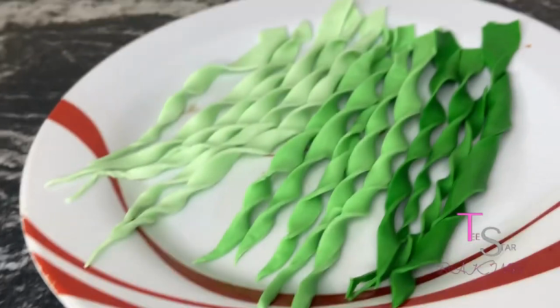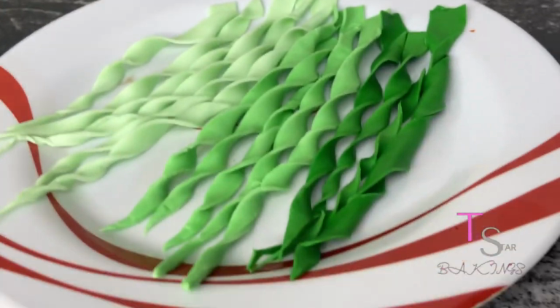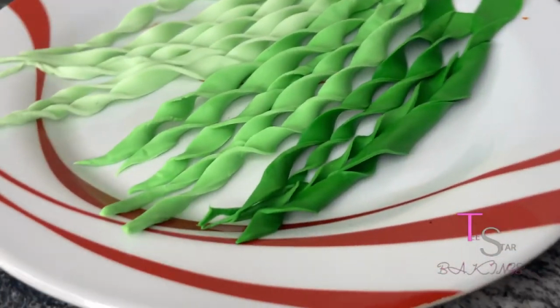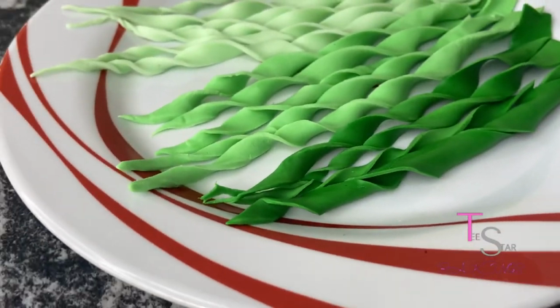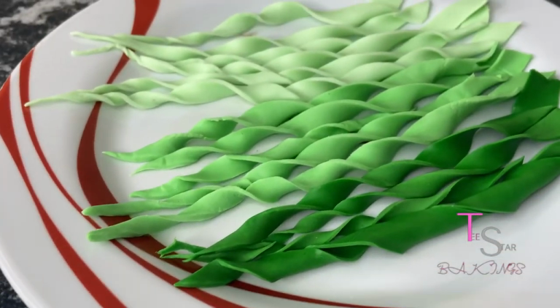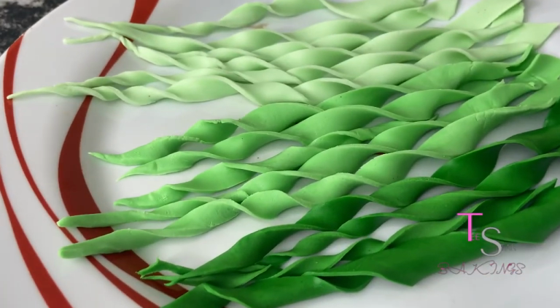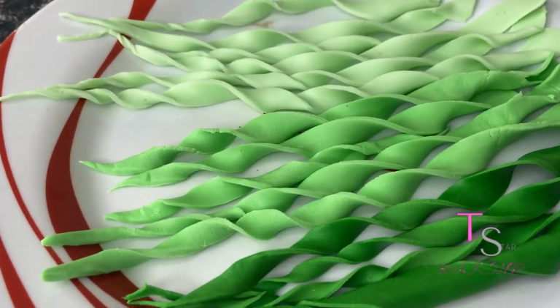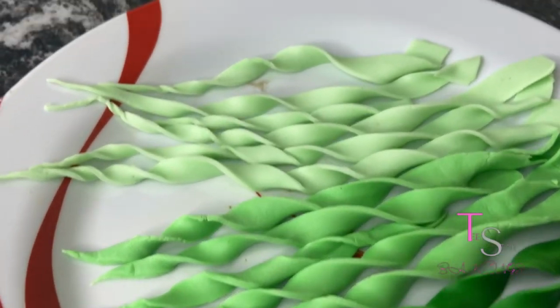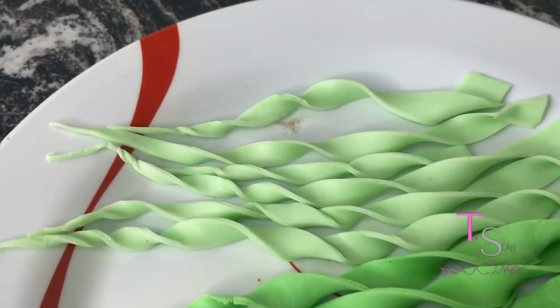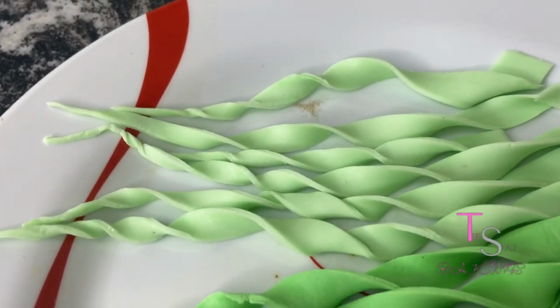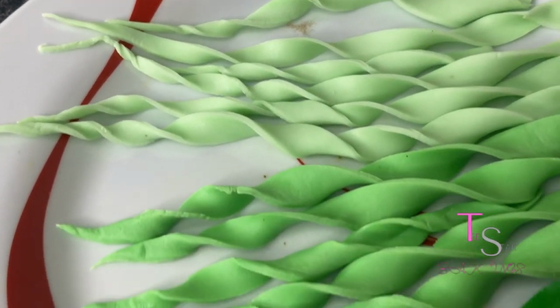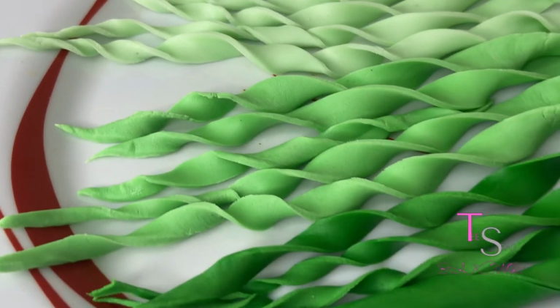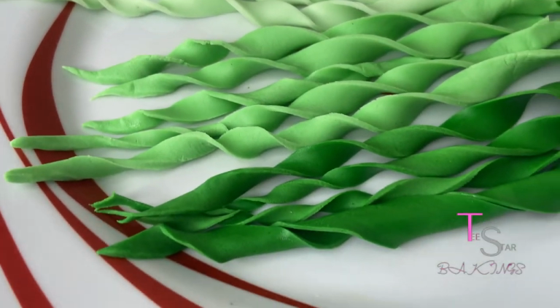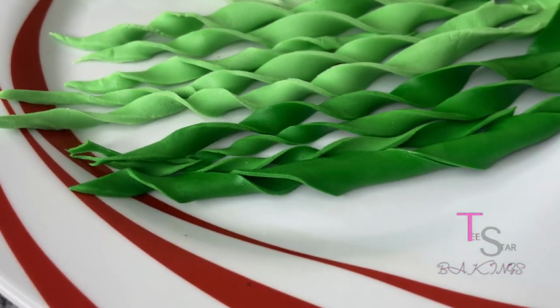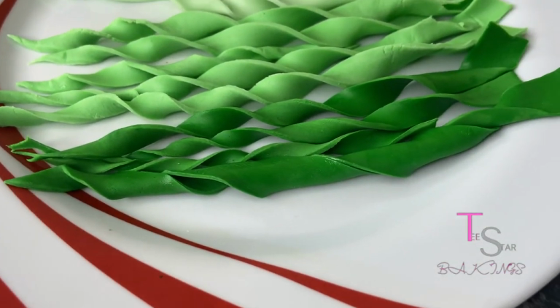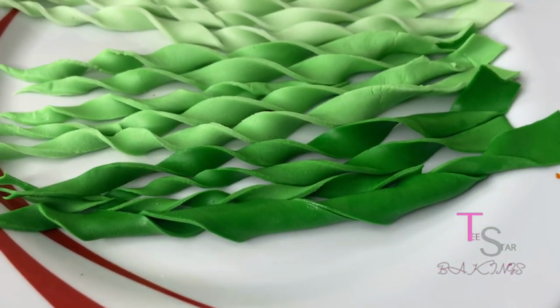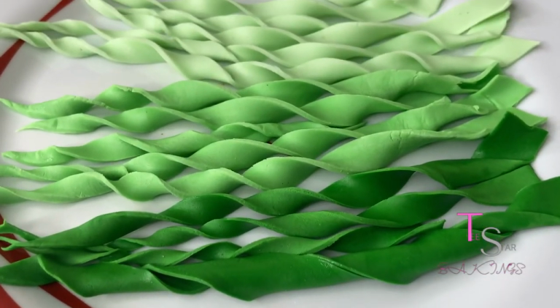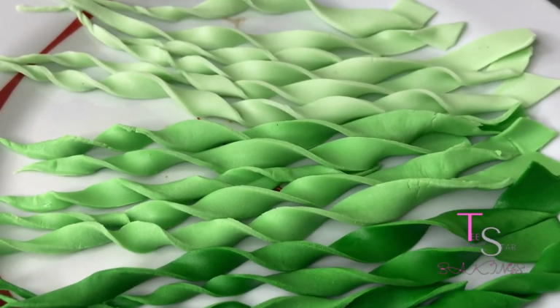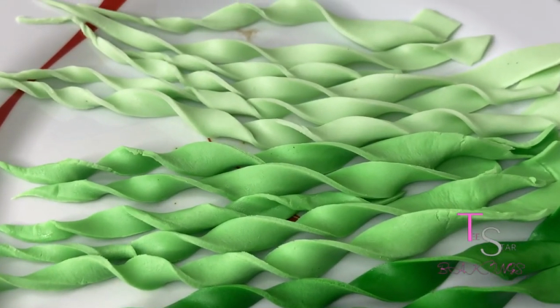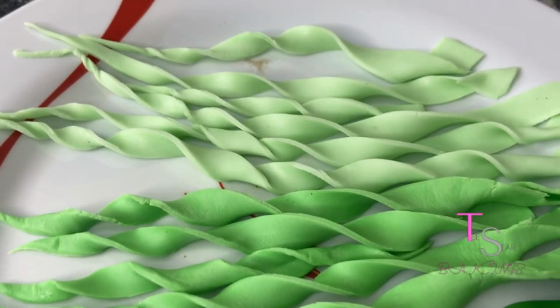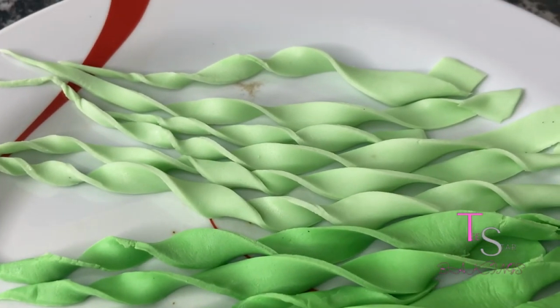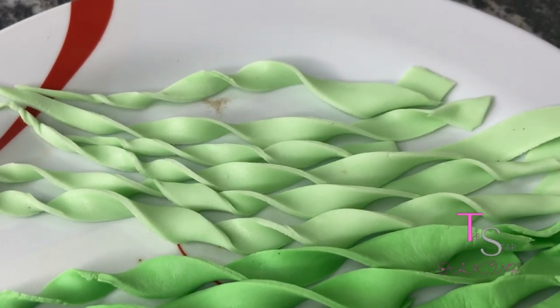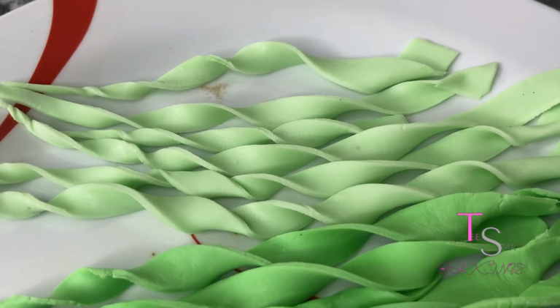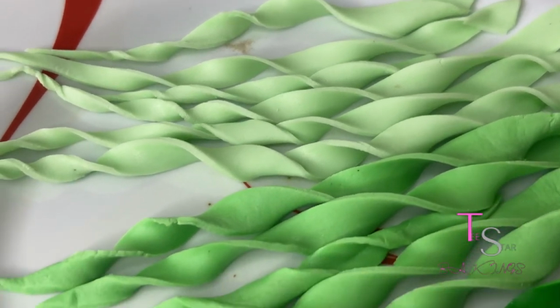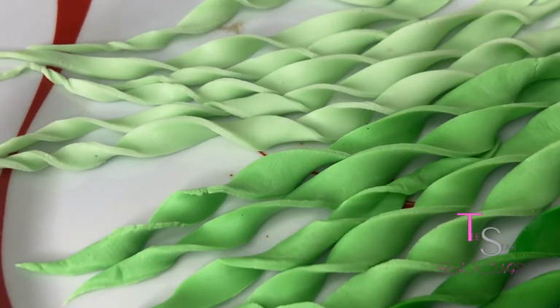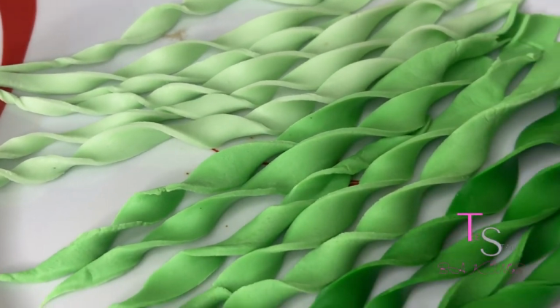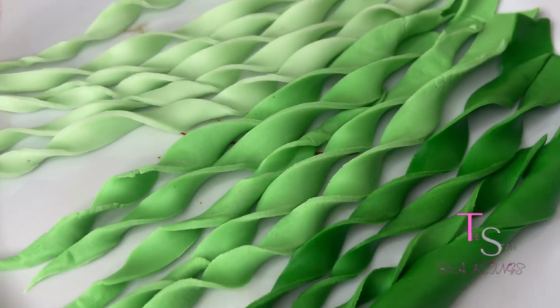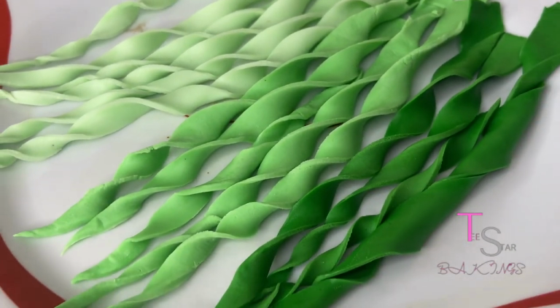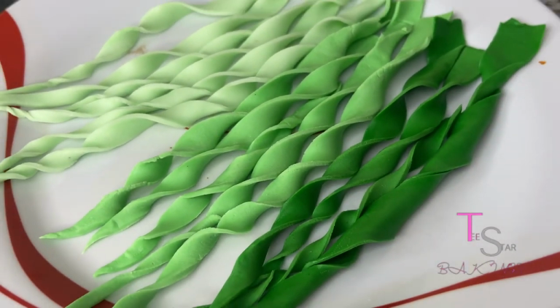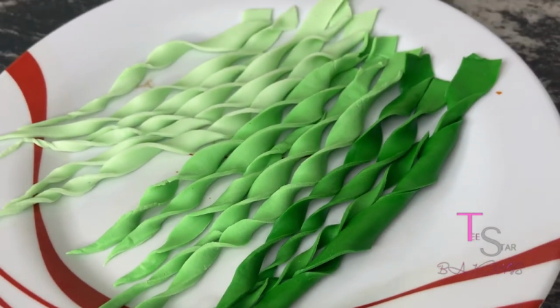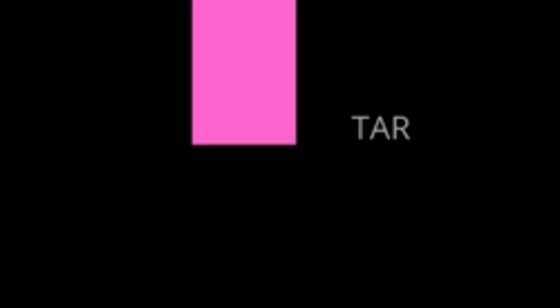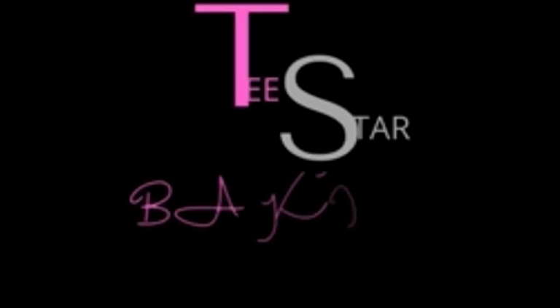Hello everyone, welcome back to my channel Tea Star Bakings. Today I will be showing you how to make this pretty fondant grass. This is the type of grass you see on fondant cakes. It's quite simple, so let's just move straight into how to do this.